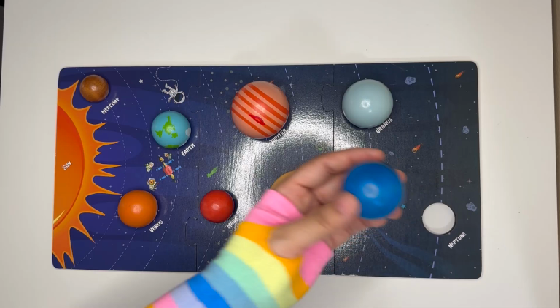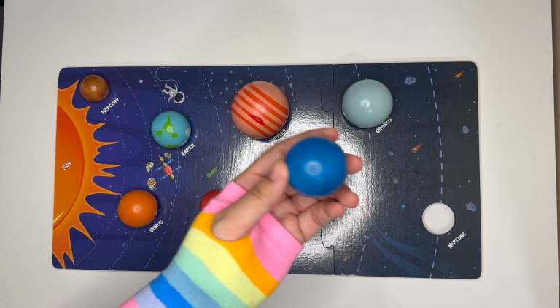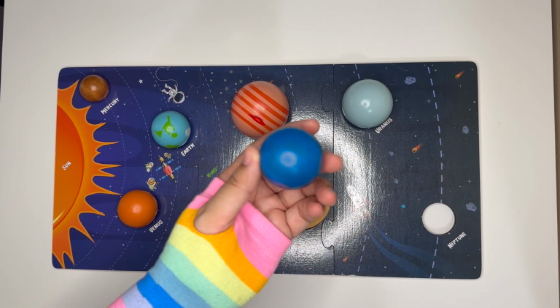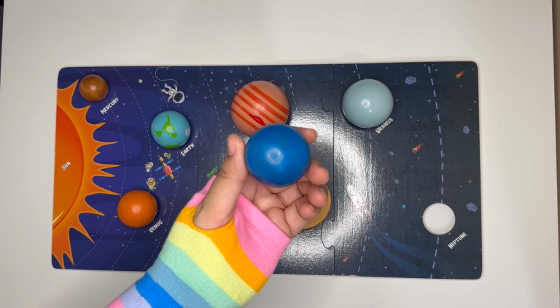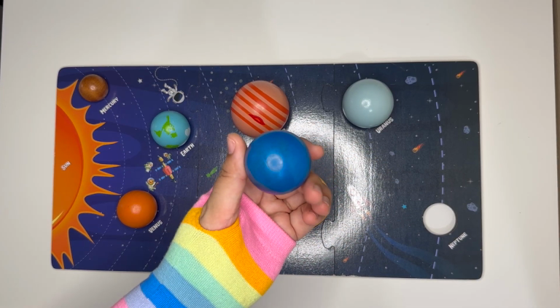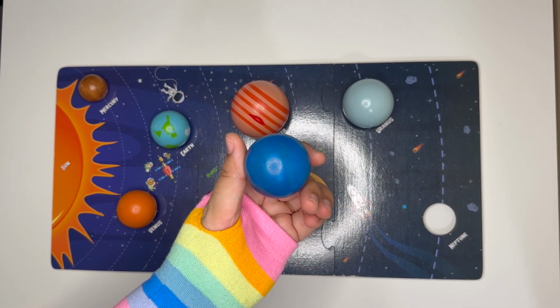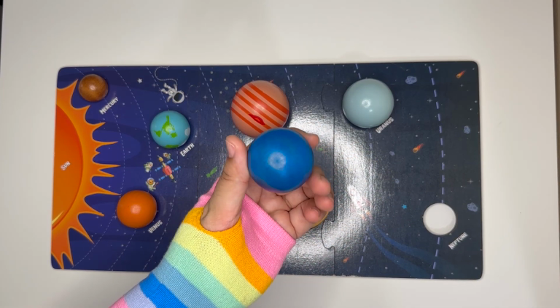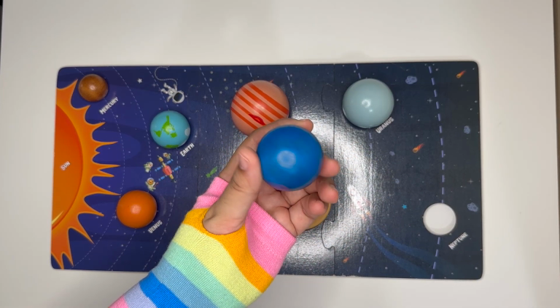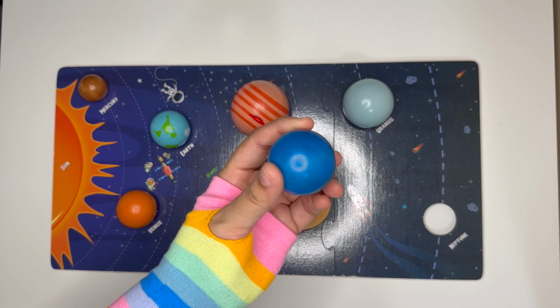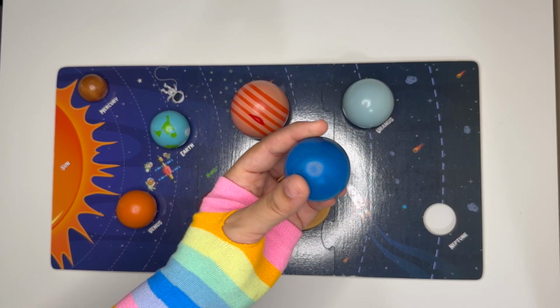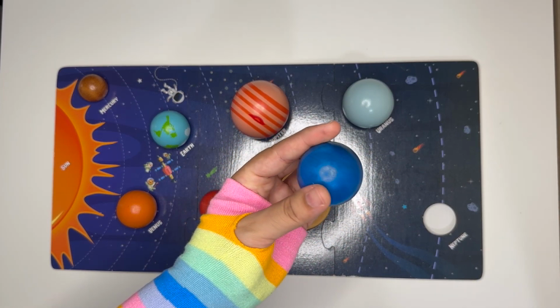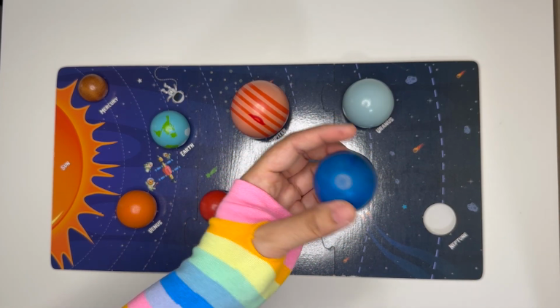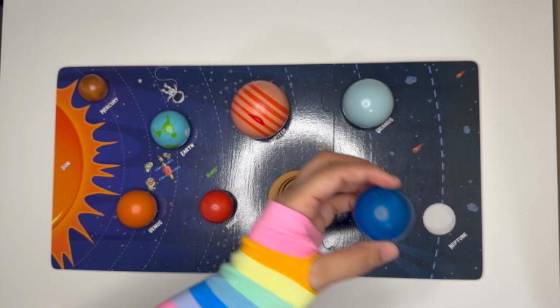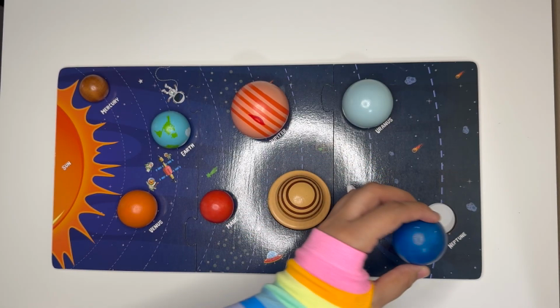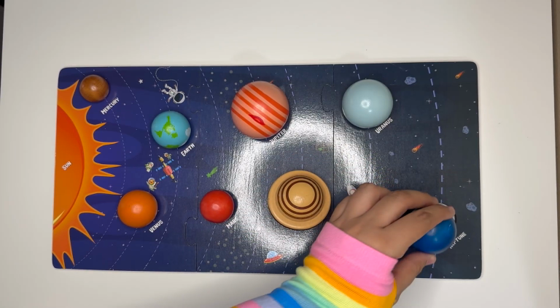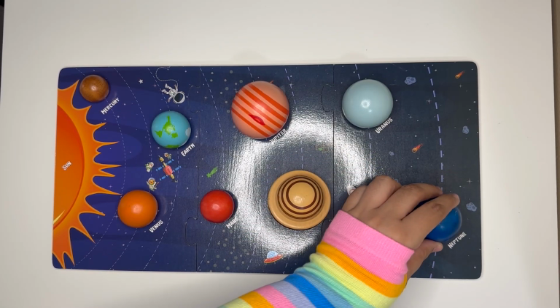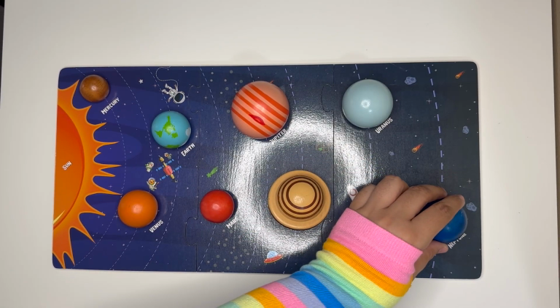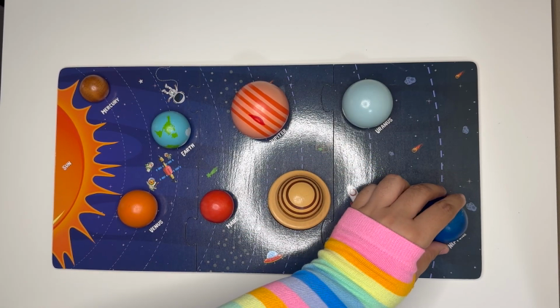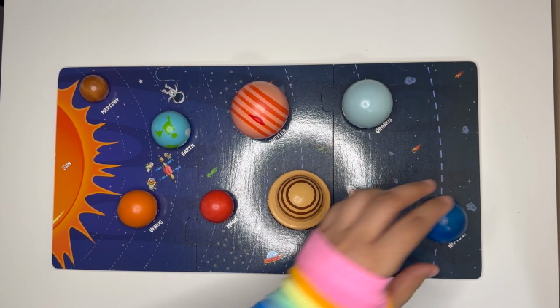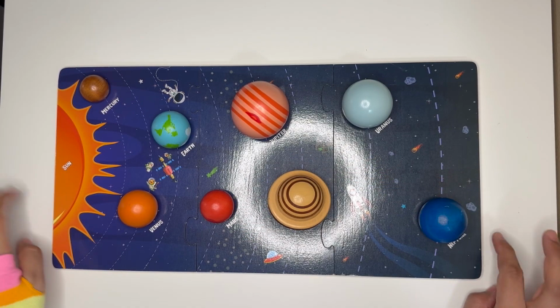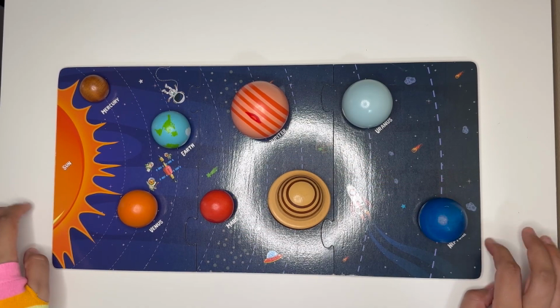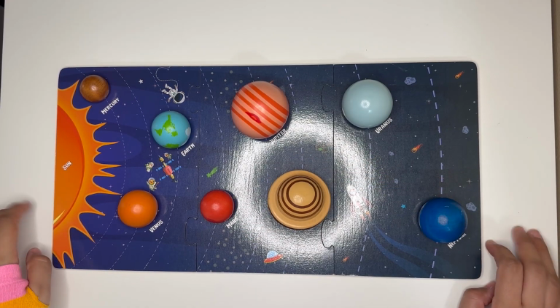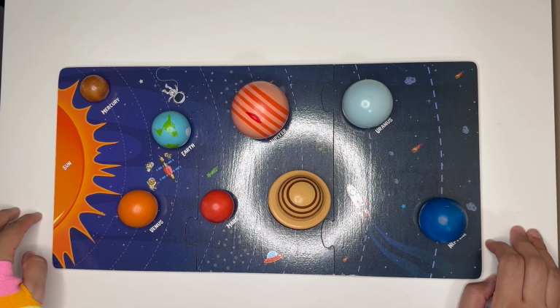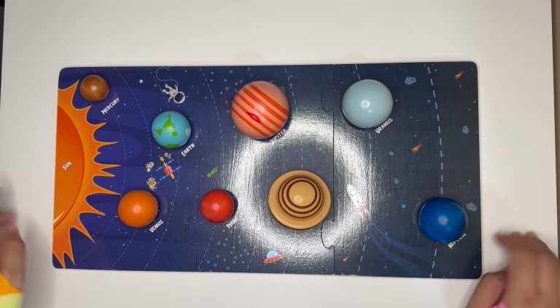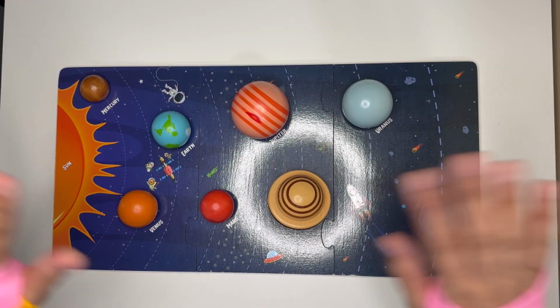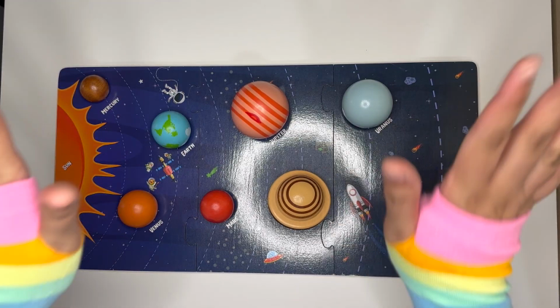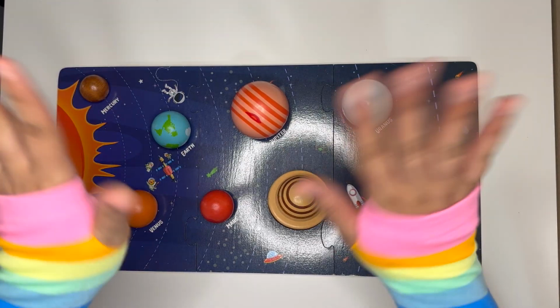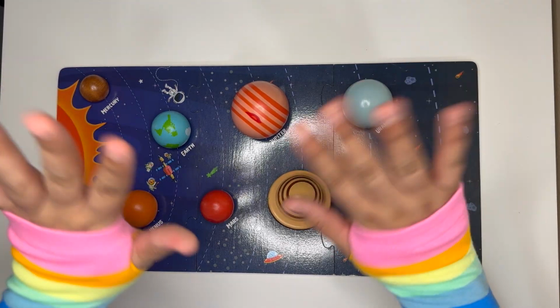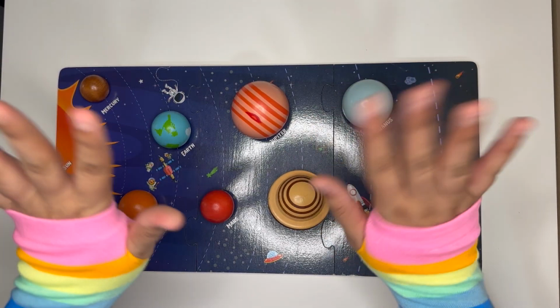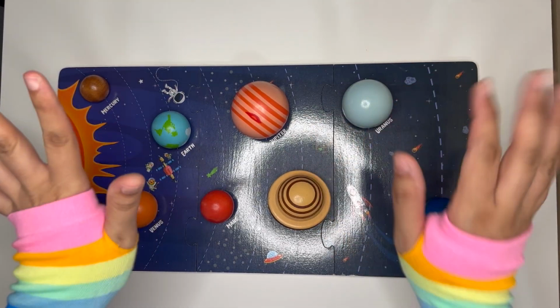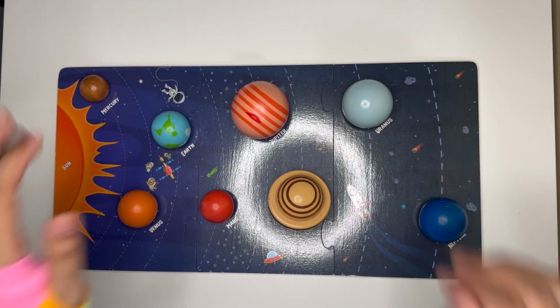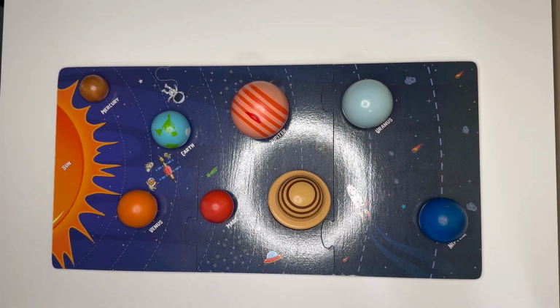Last one is Neptune — it's windy and blue with 16 moons. Neptune's storms are even stronger than Jupiter's. Wow, learning about planets is so much fun! See you guys on our next video, bye!